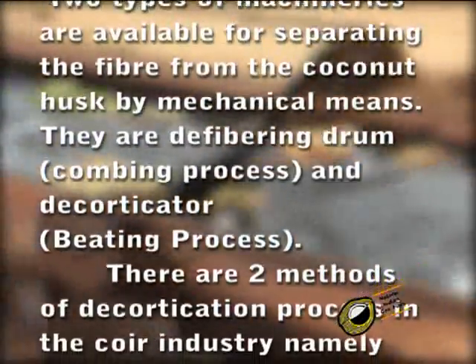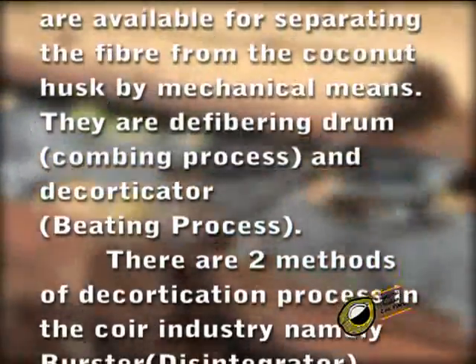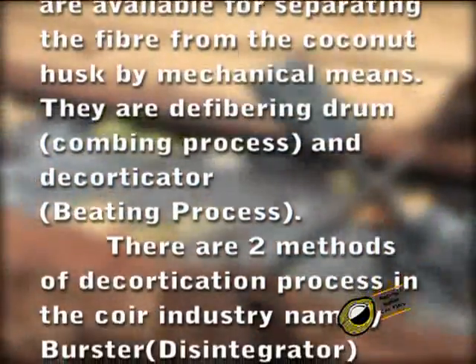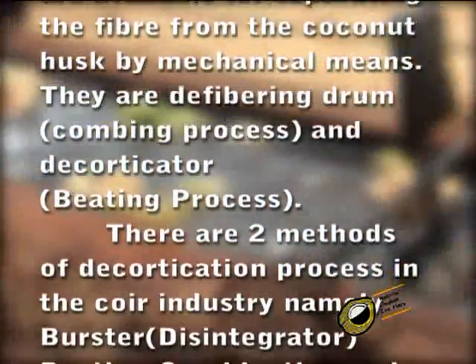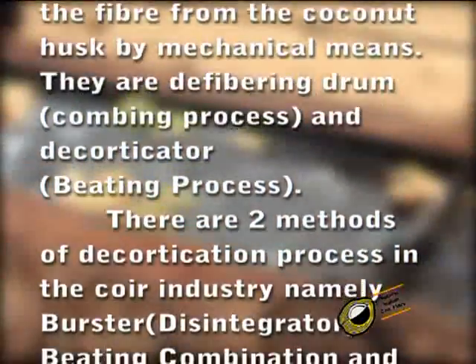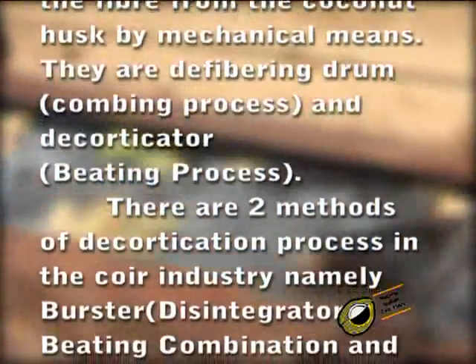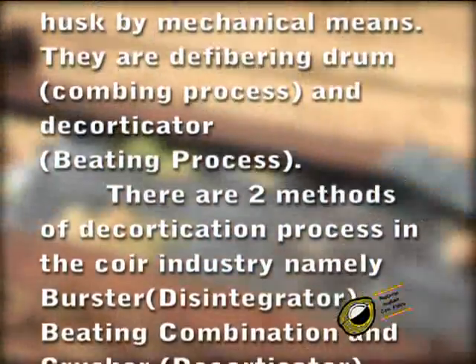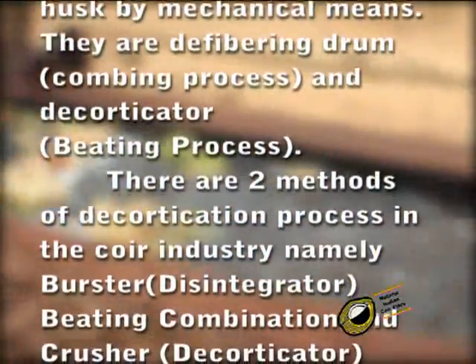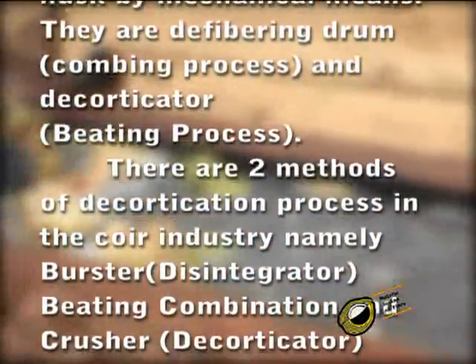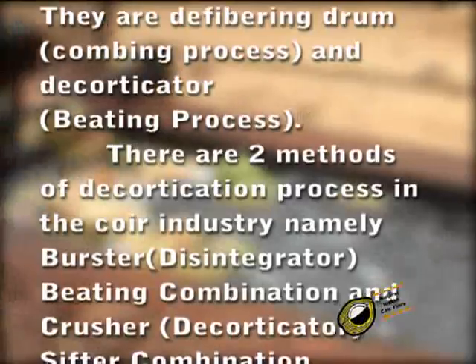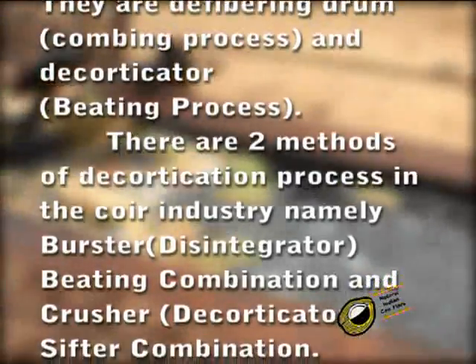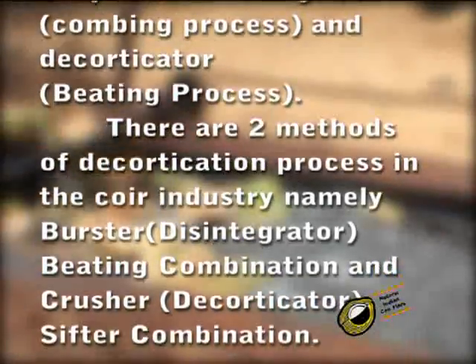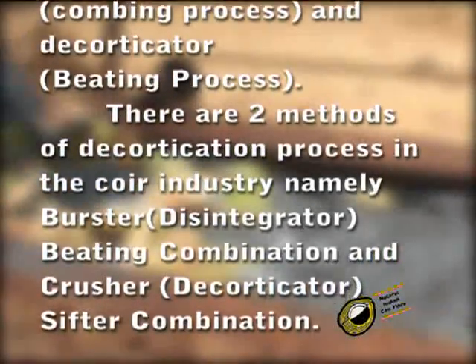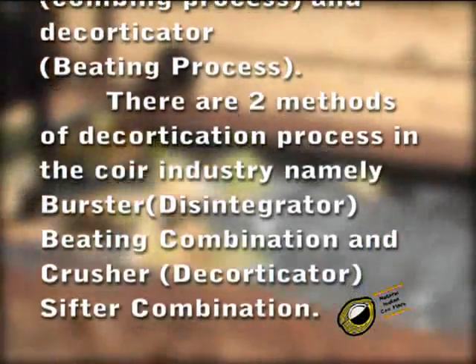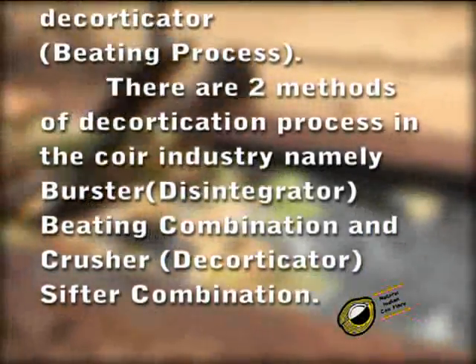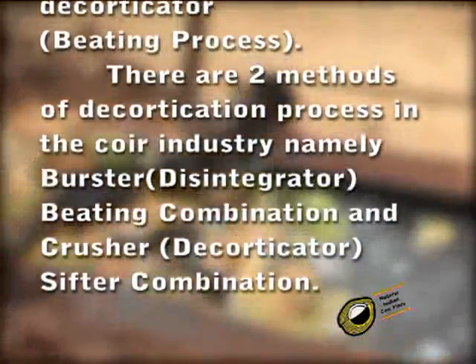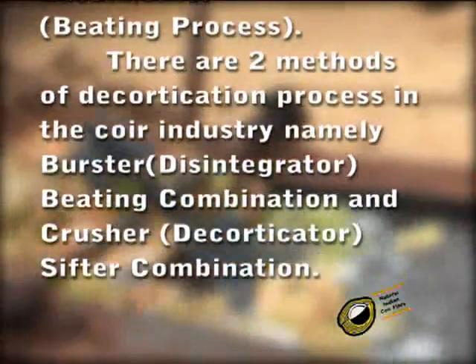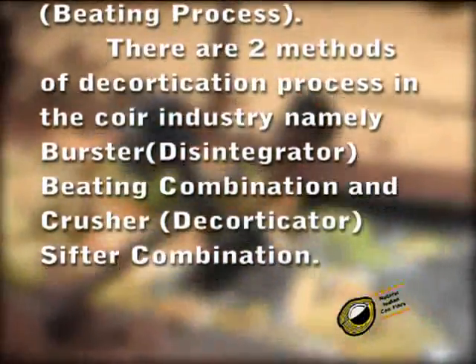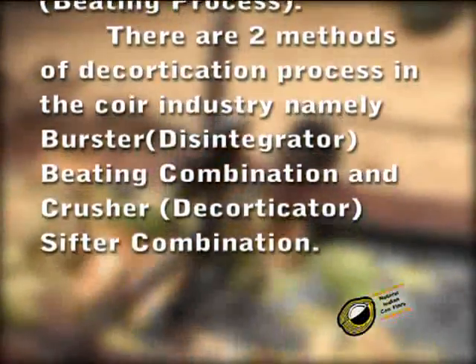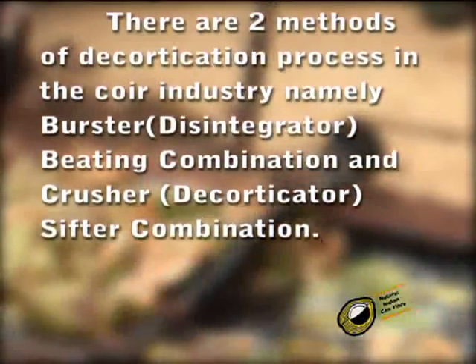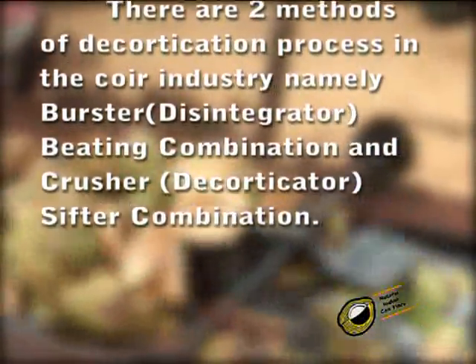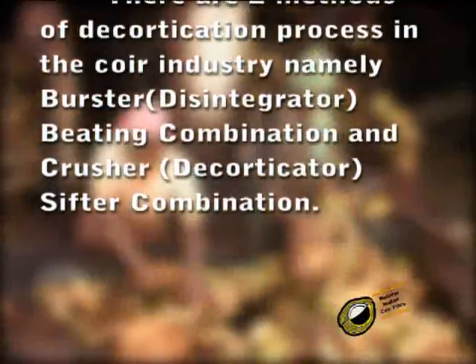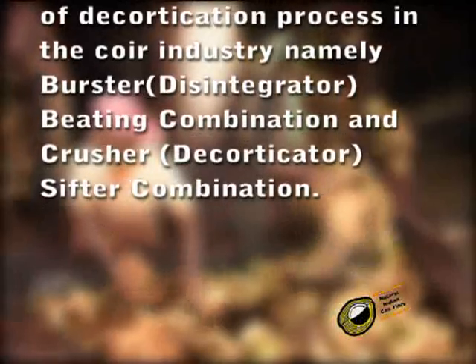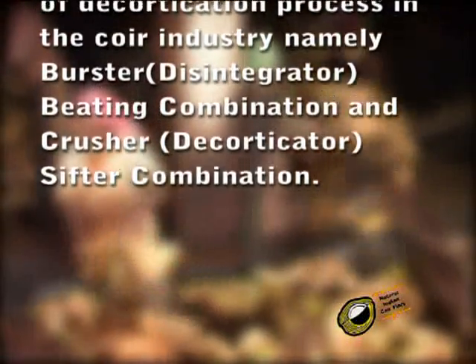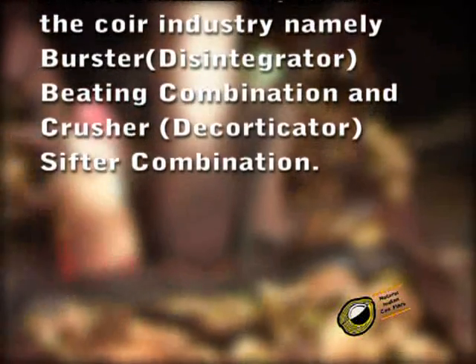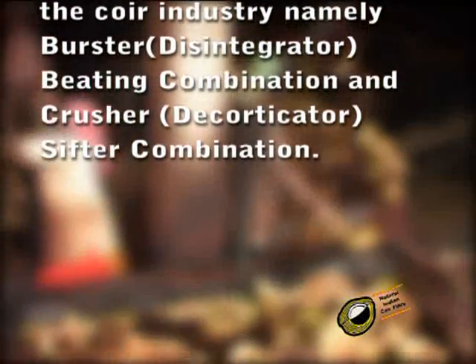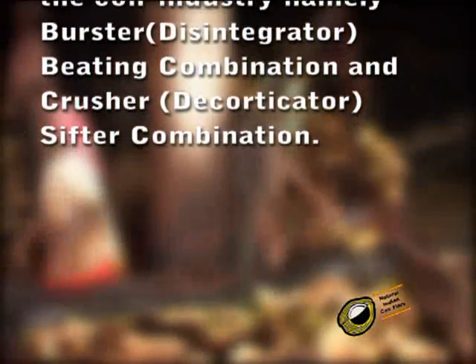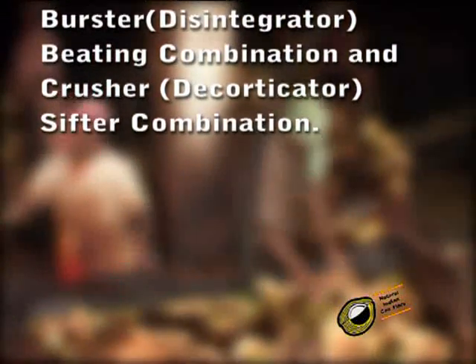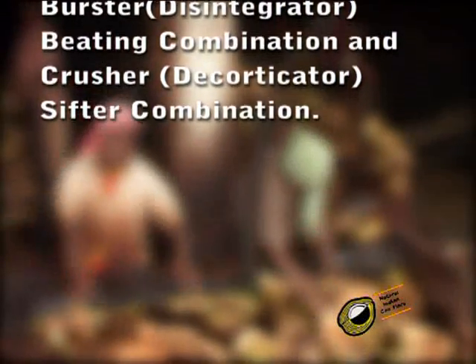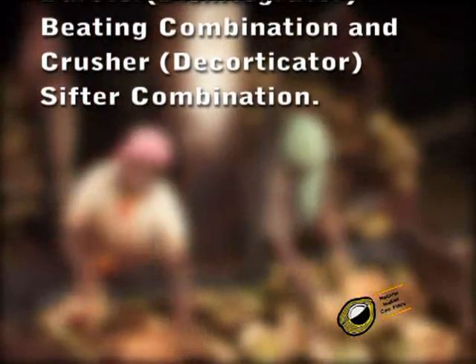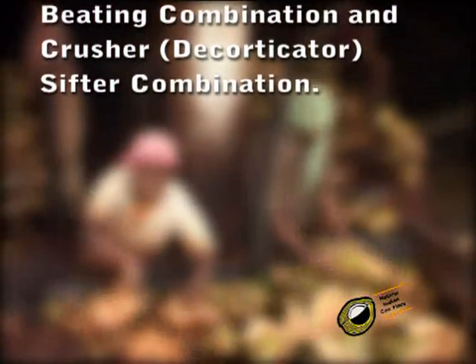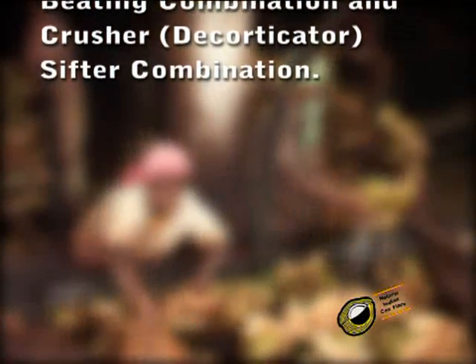There are two methods of decortication process in the coir industry: namely the burster-disintegrator-beating combination, and the crusher-decortigator-shifter combination.